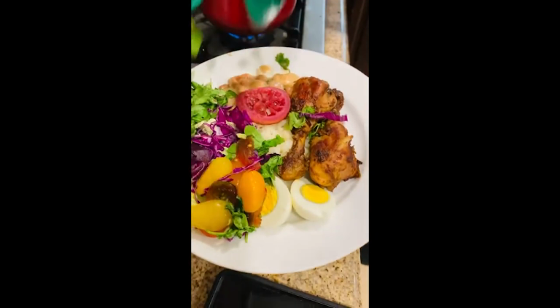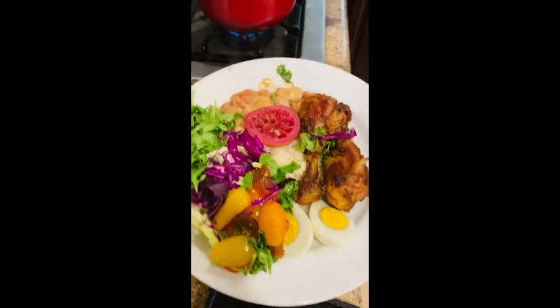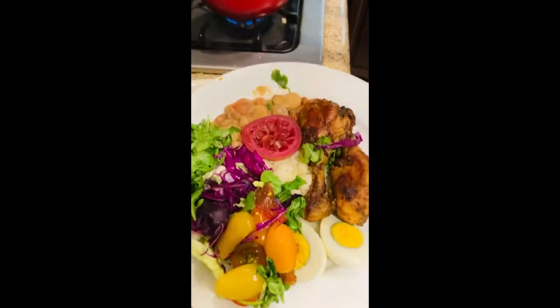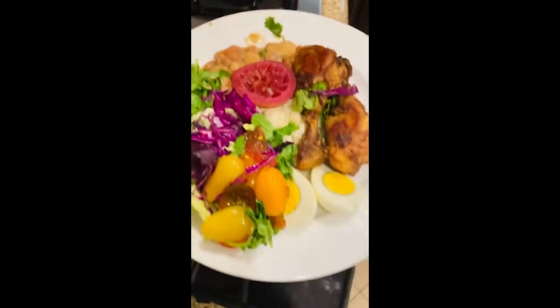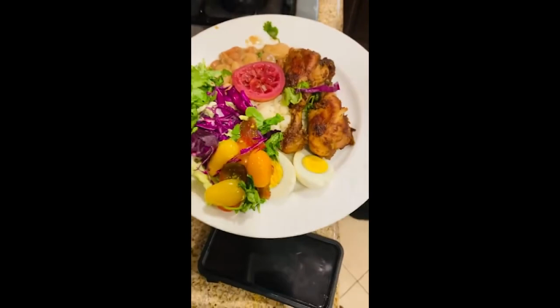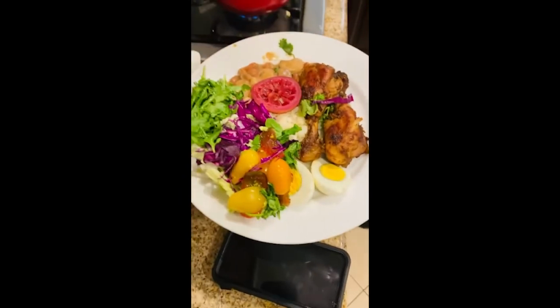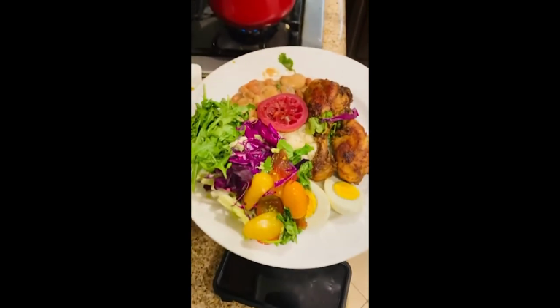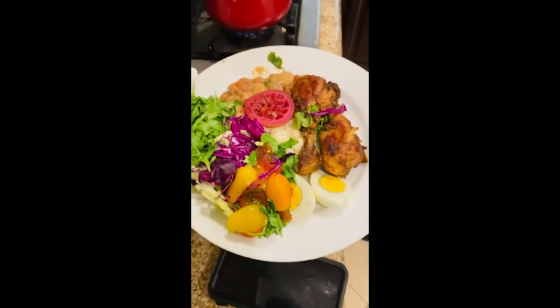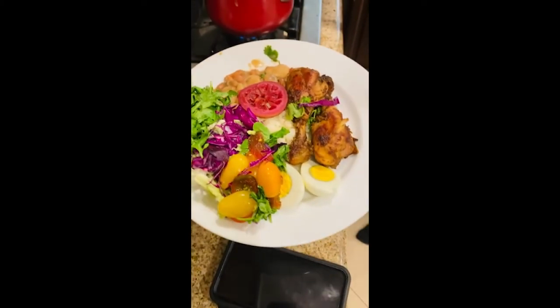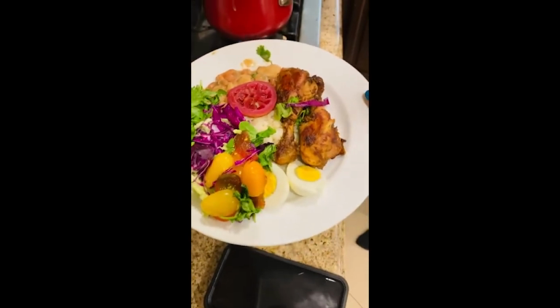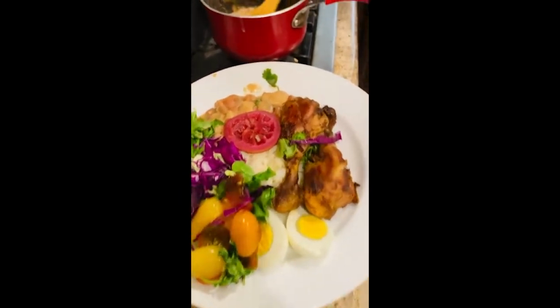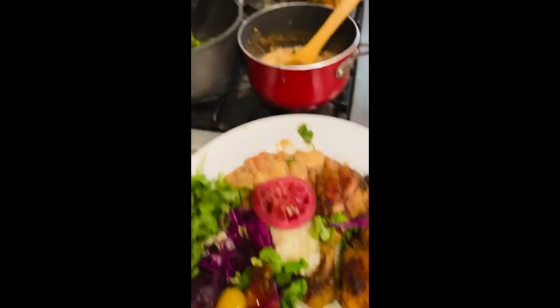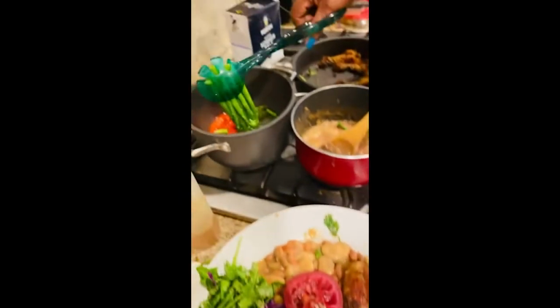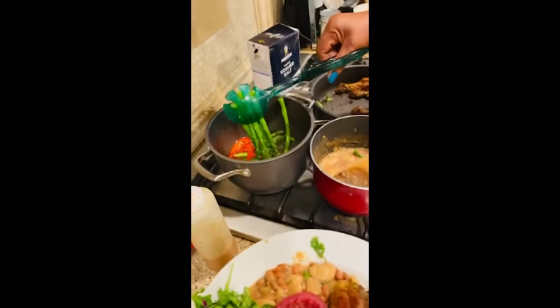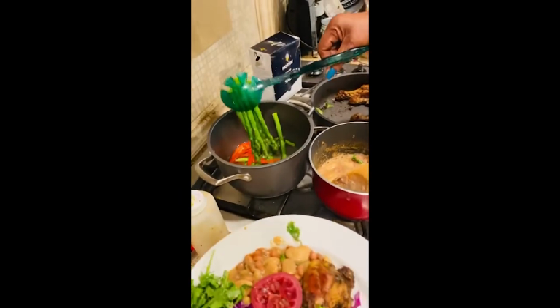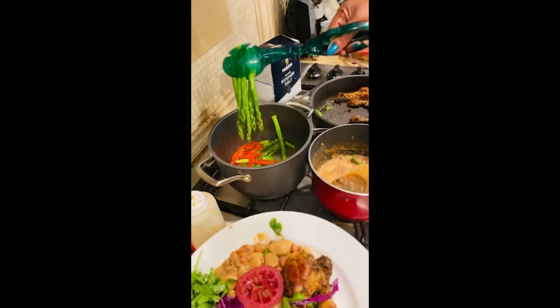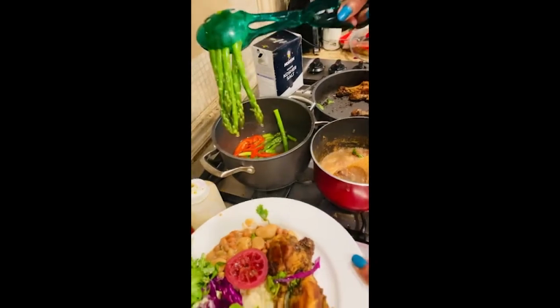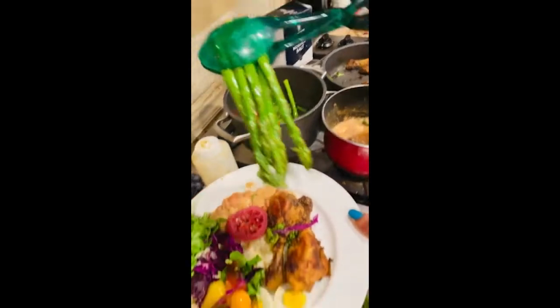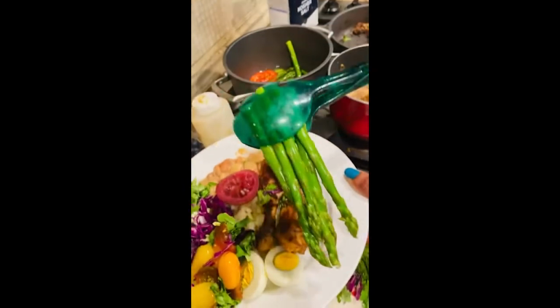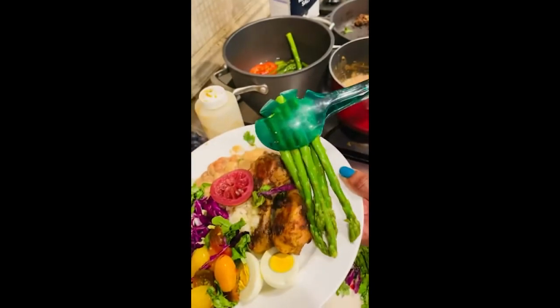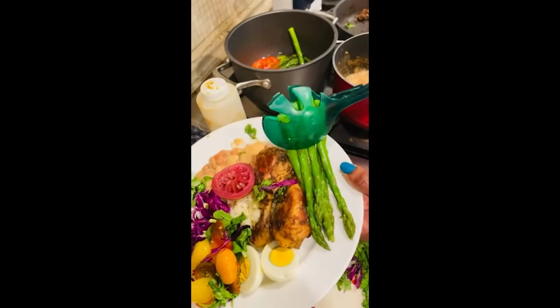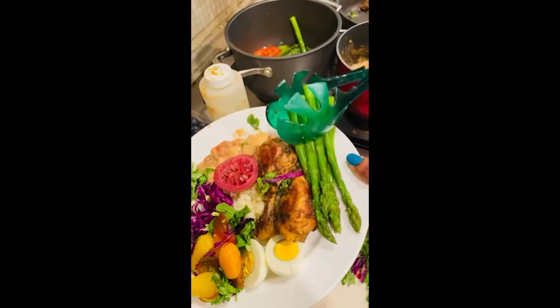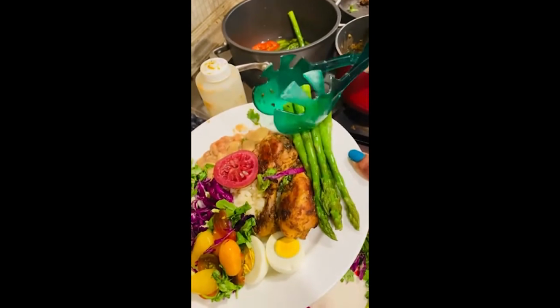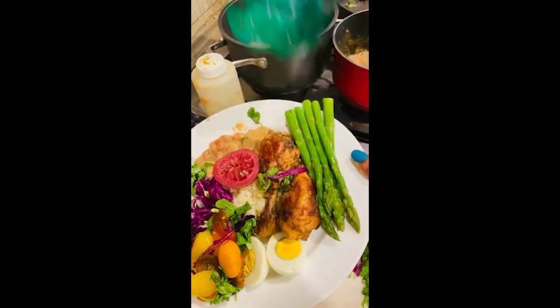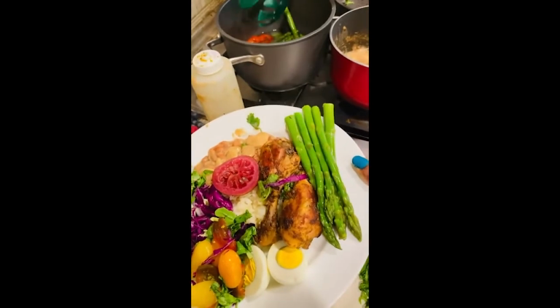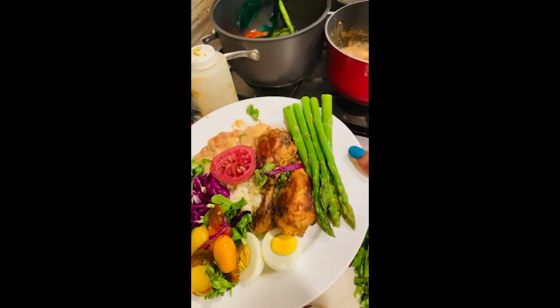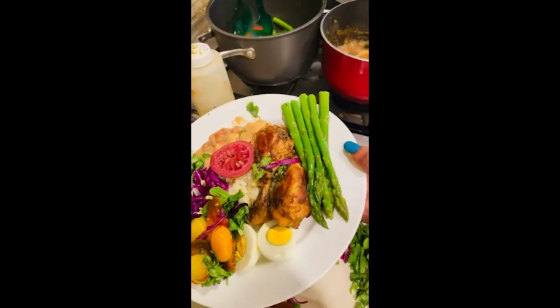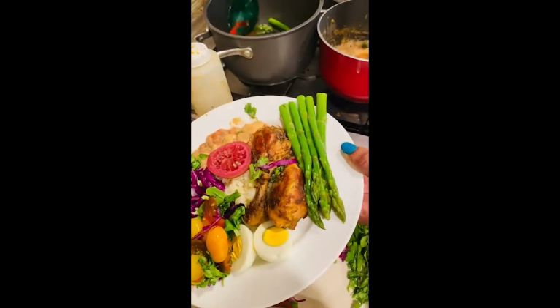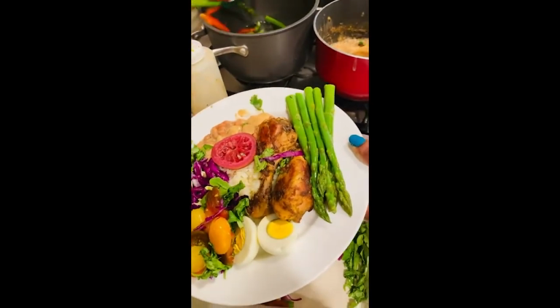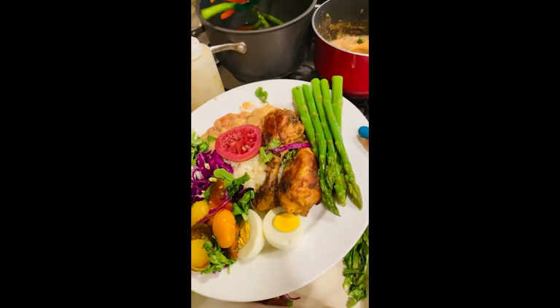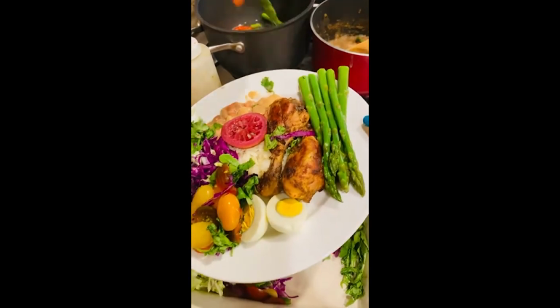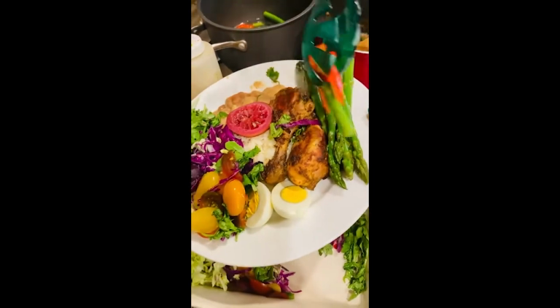You think we finished? Asparagus on display — boom. With bell peppers.